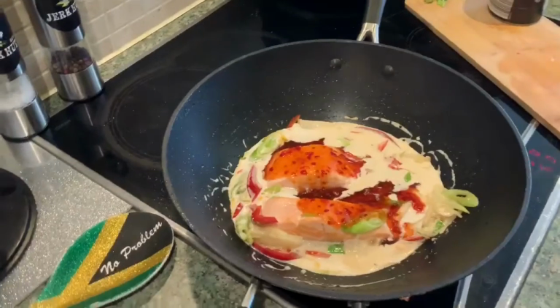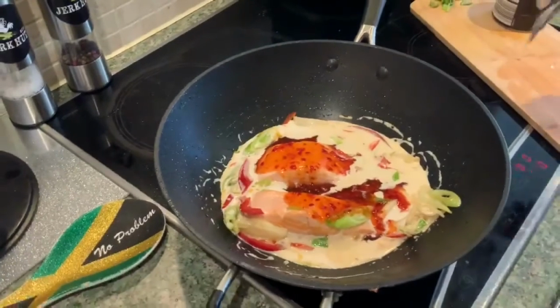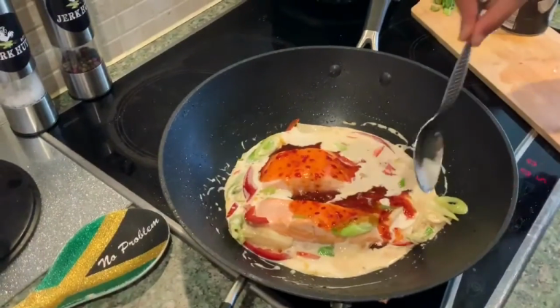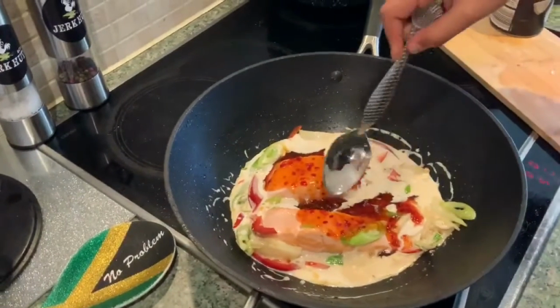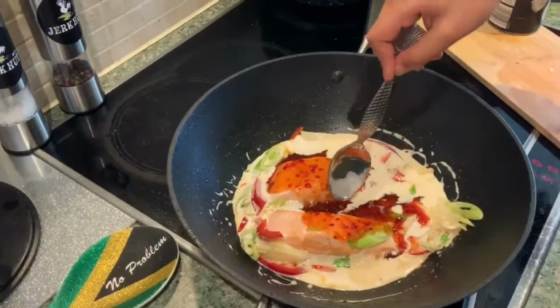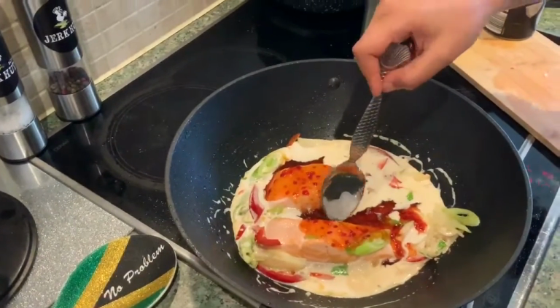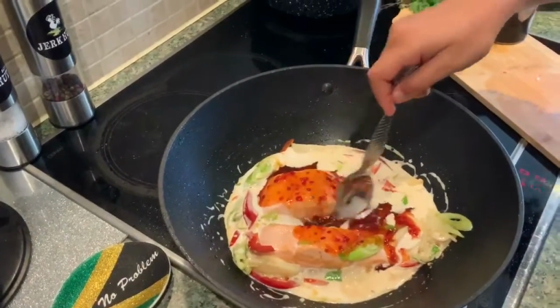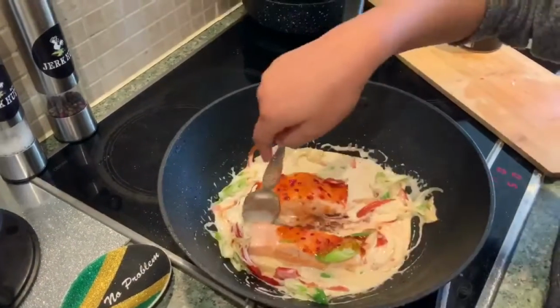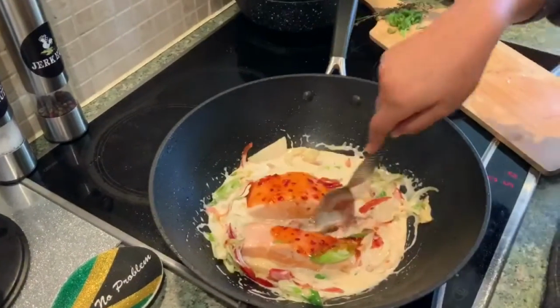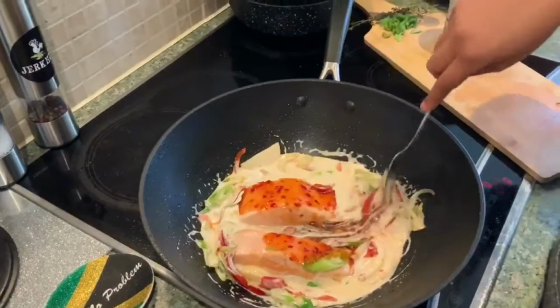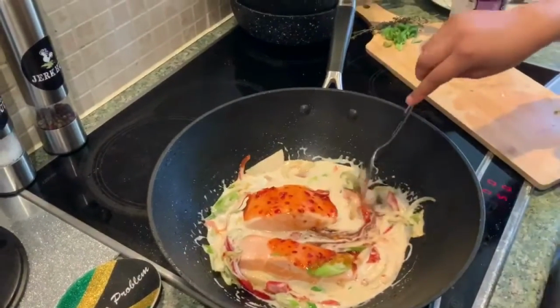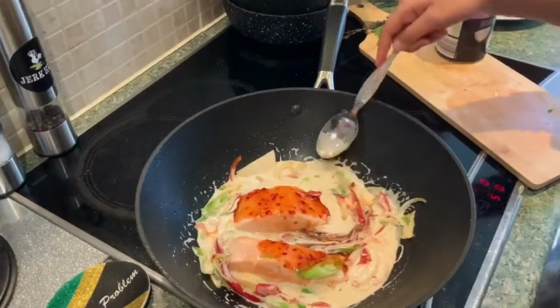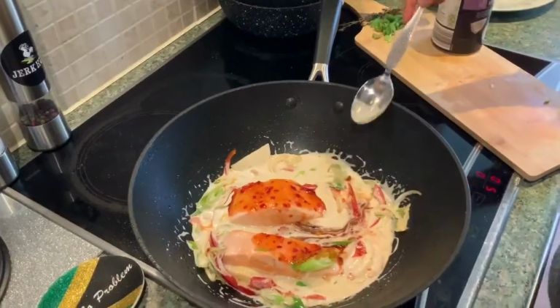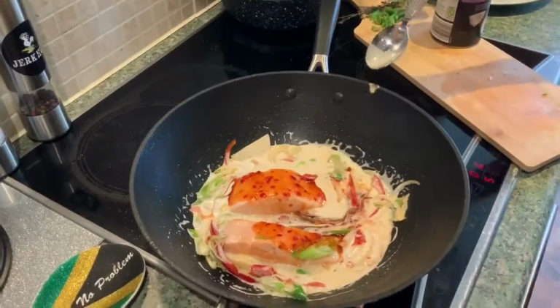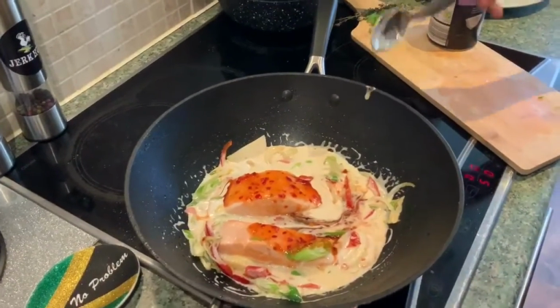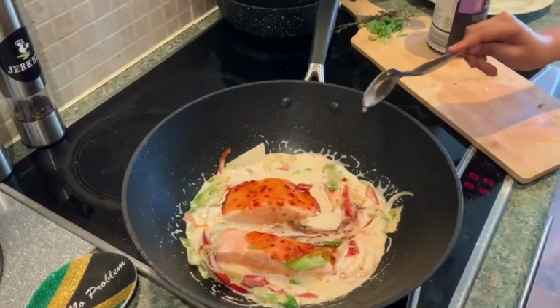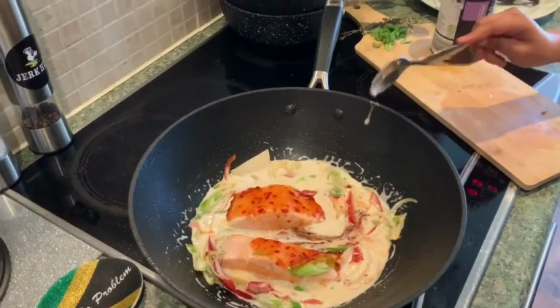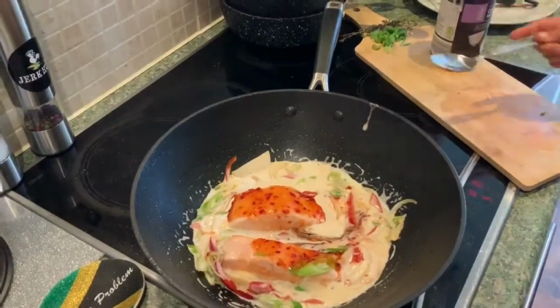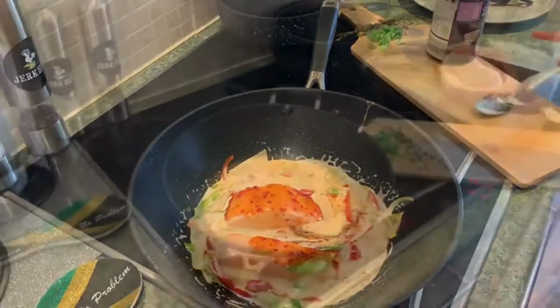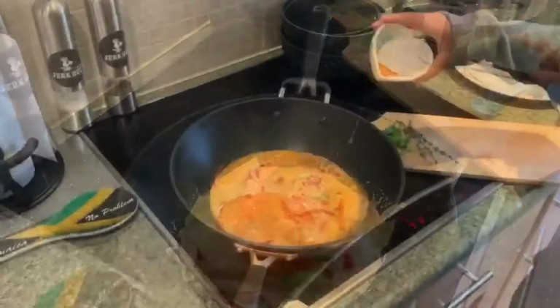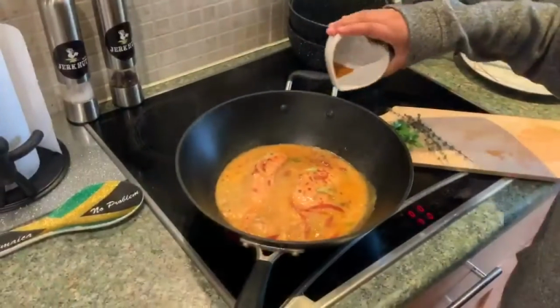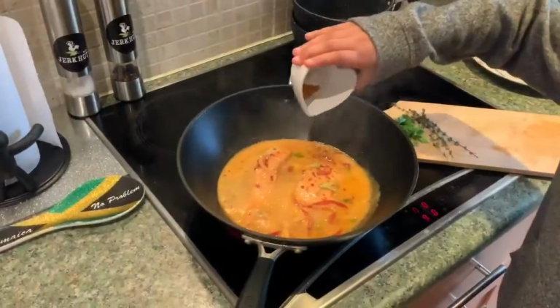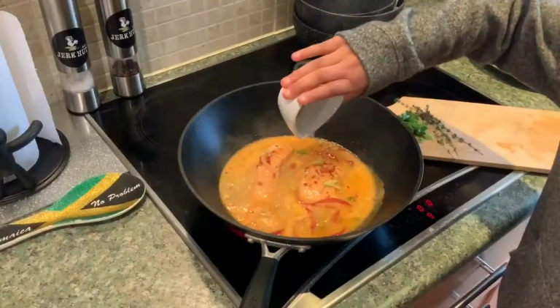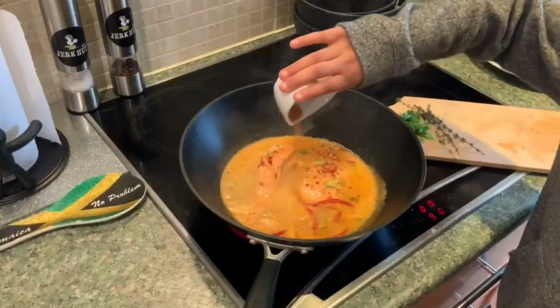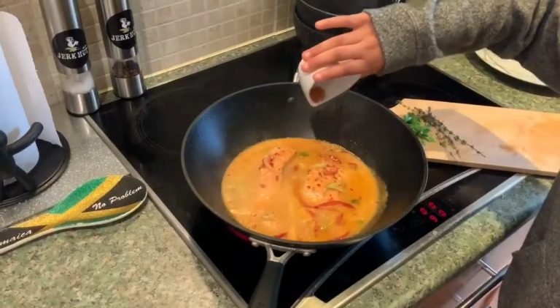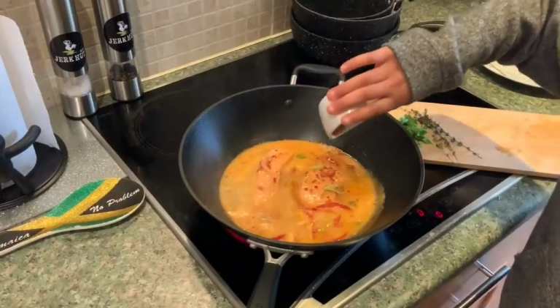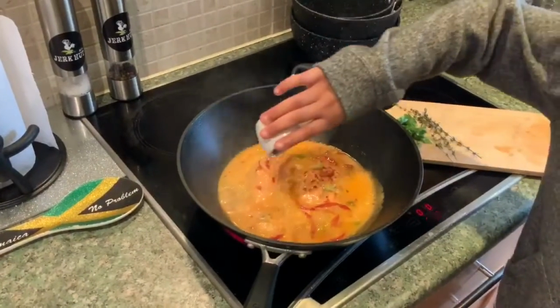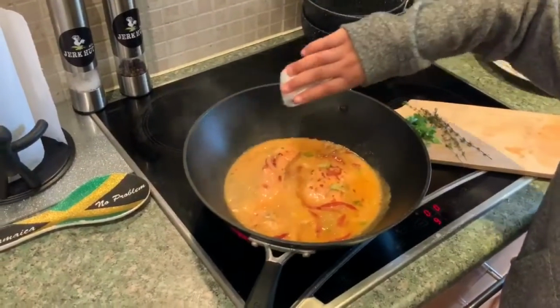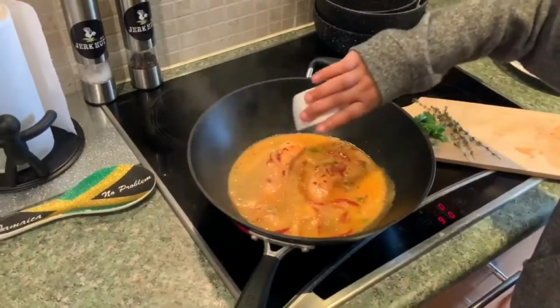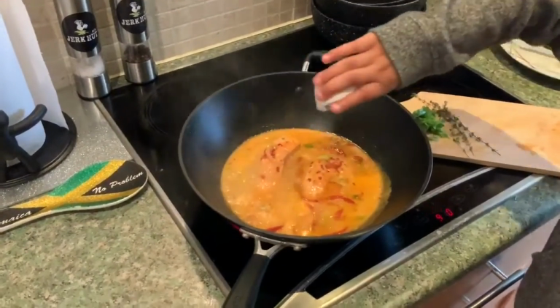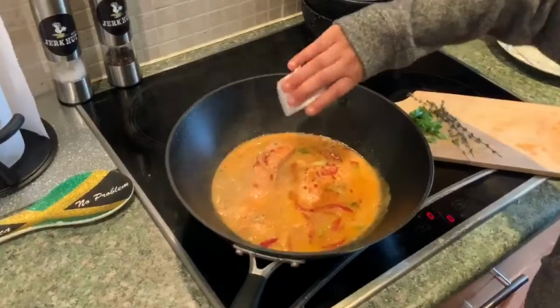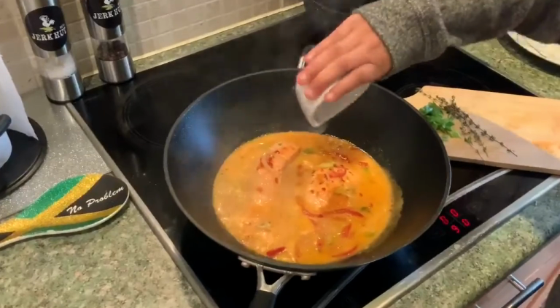Leave that to cook for another five minutes, simmering that sauce. So this is five minutes after — this is what it looks like.